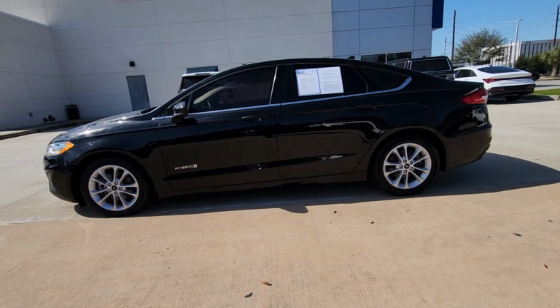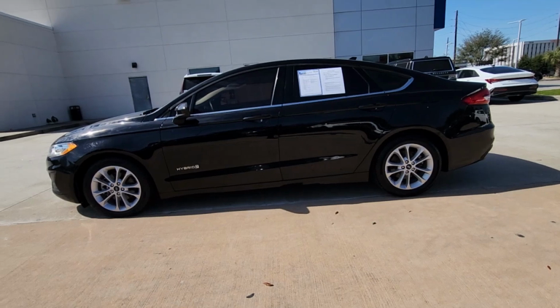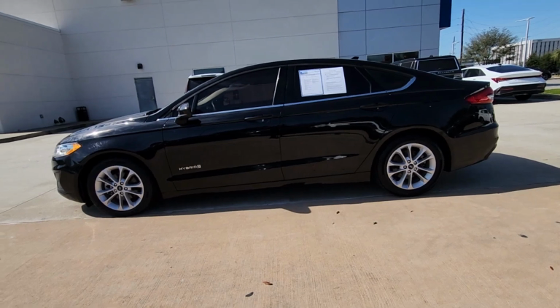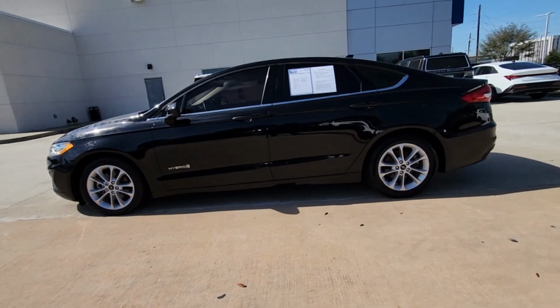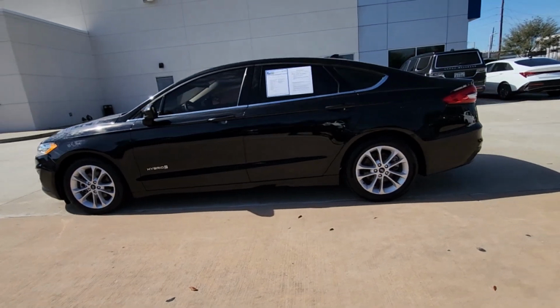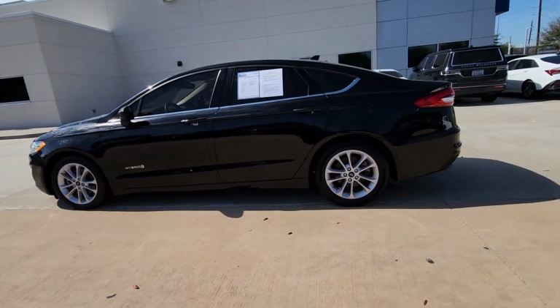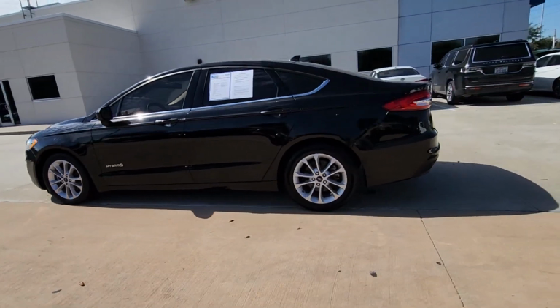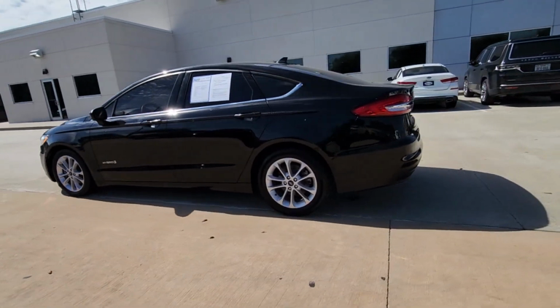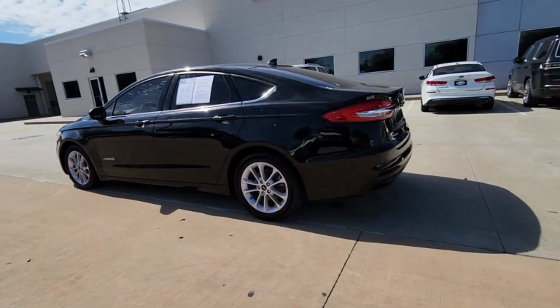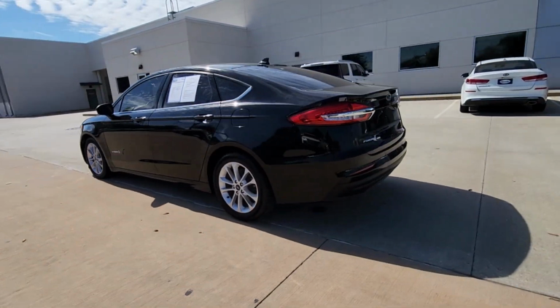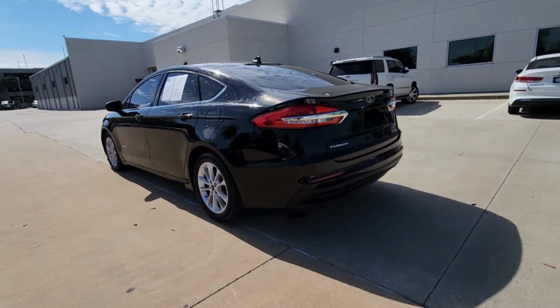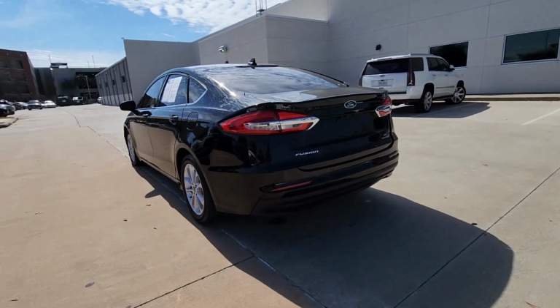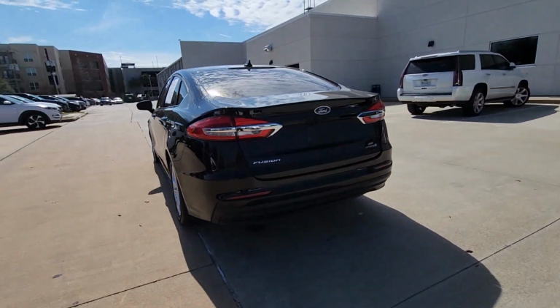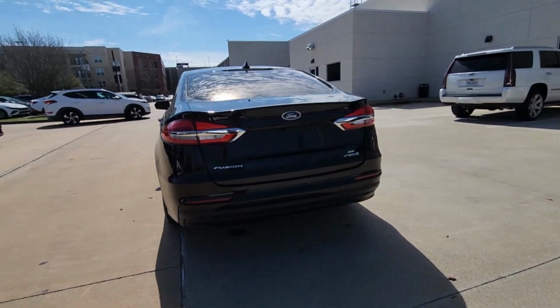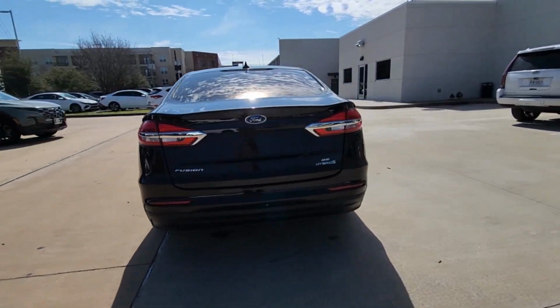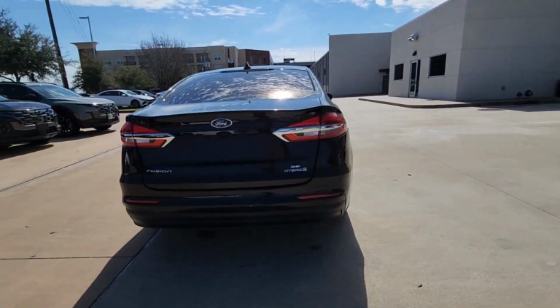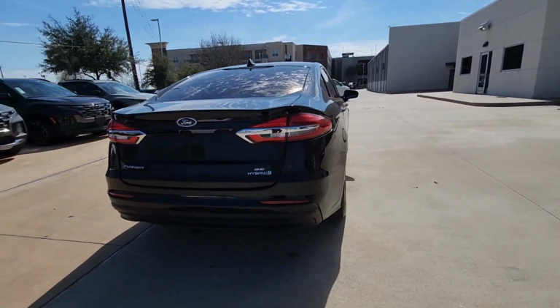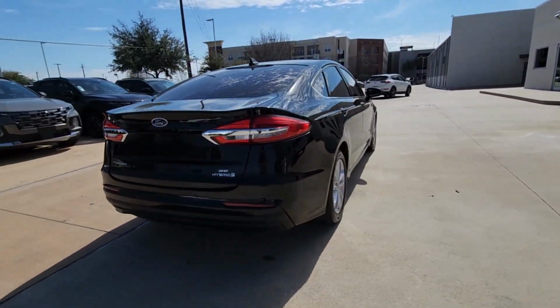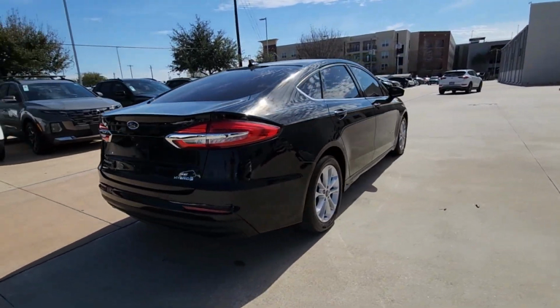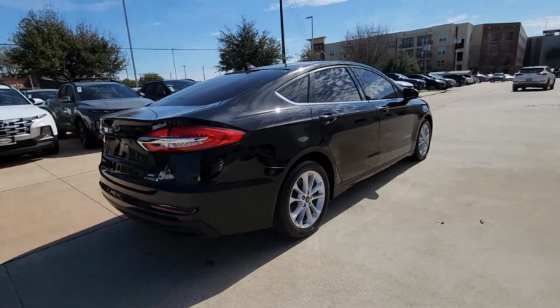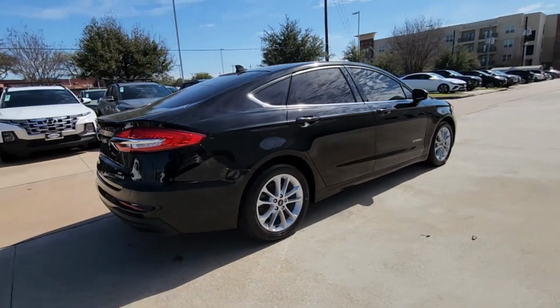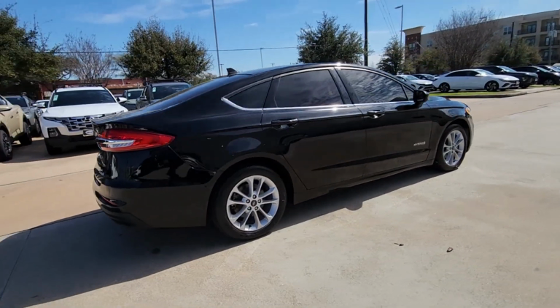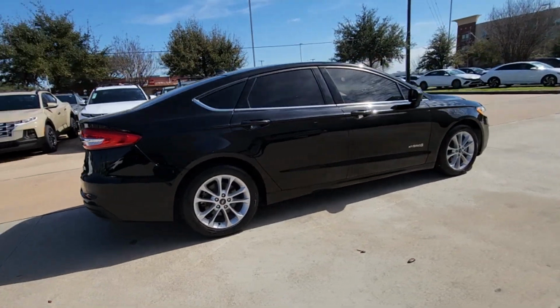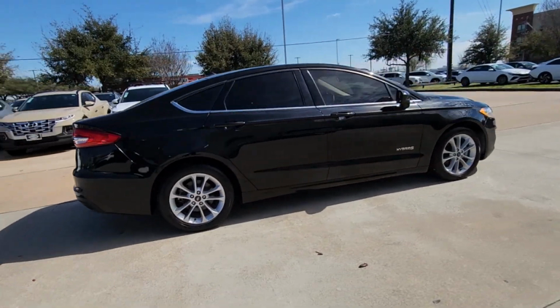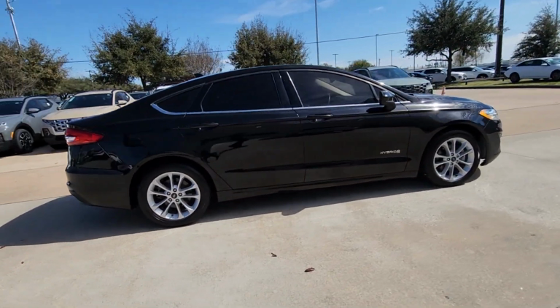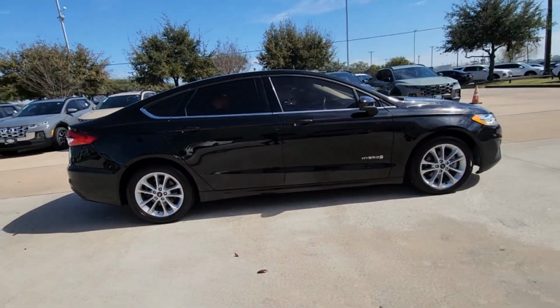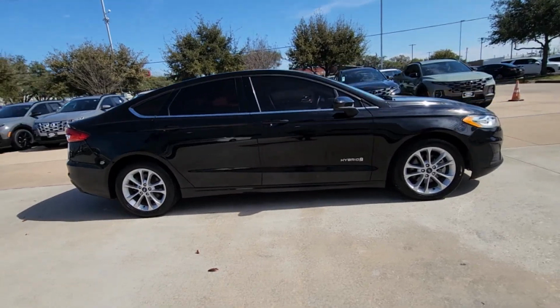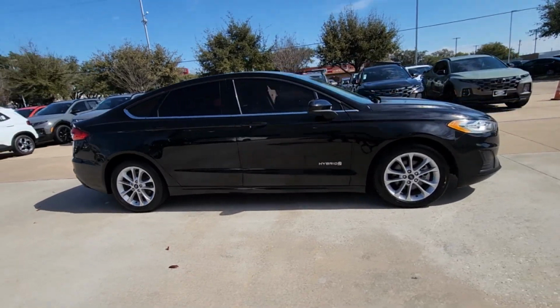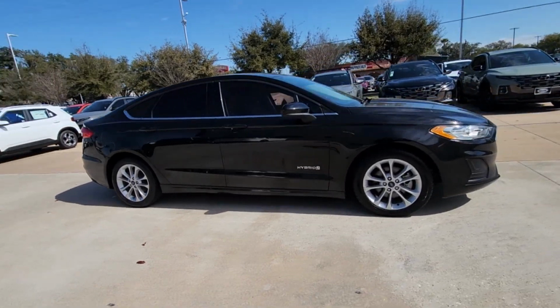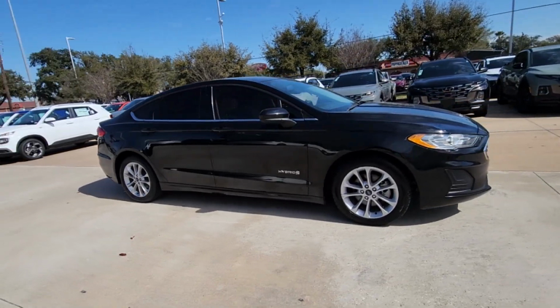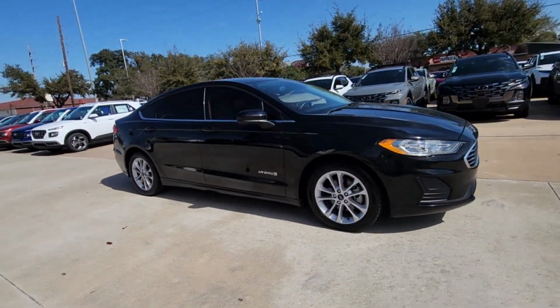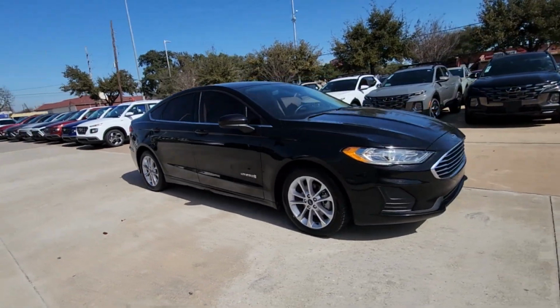You will love the features of this 2019 Ford Fusion Hybrid. With less than 80,000 miles on the odometer, this vehicle provides excellent value. Take a closer look at this future-facing Fusion Hybrid.